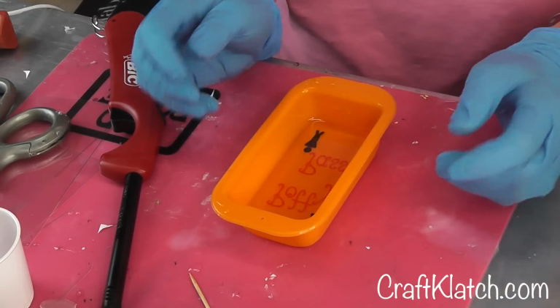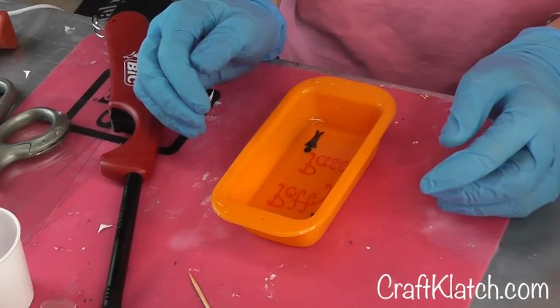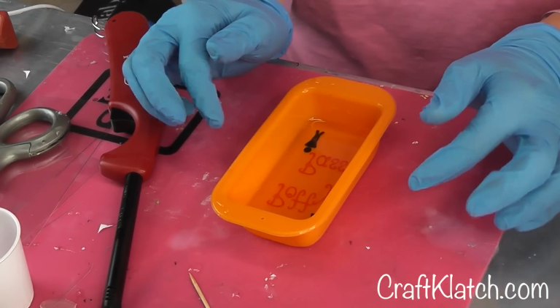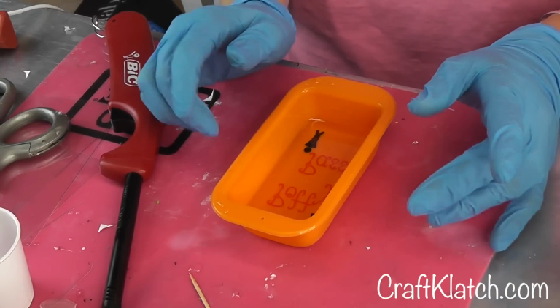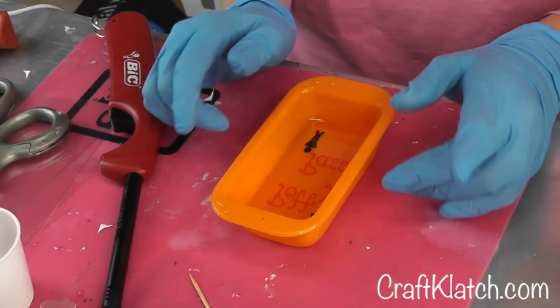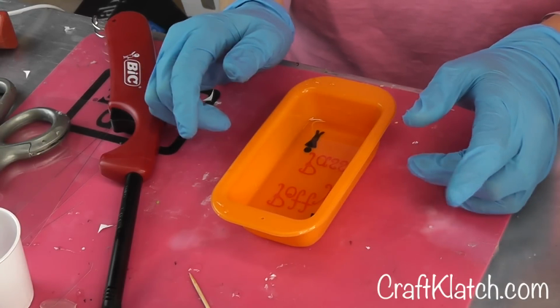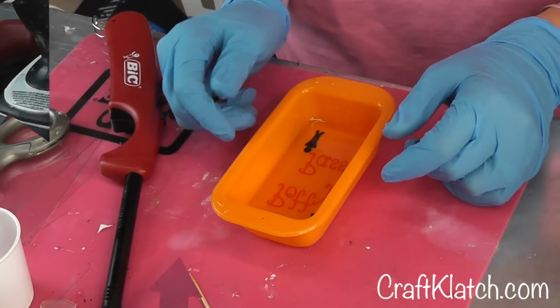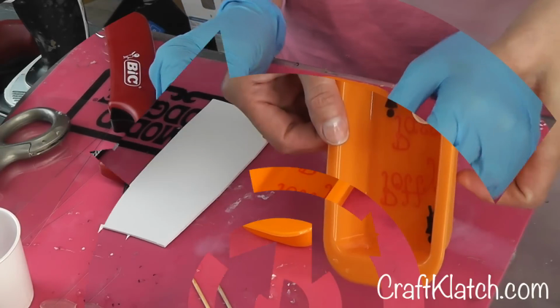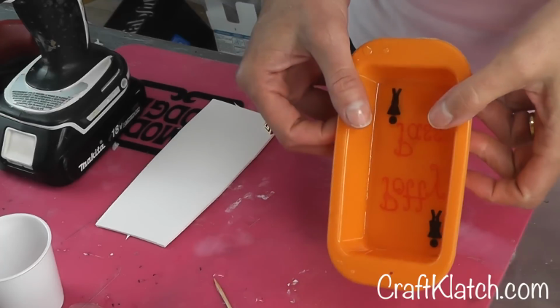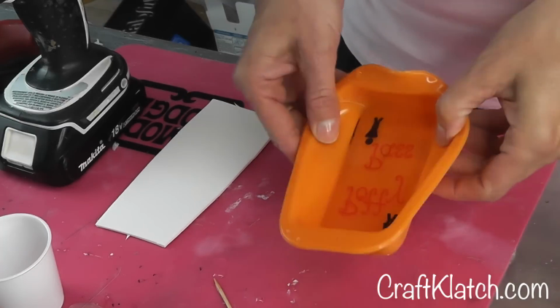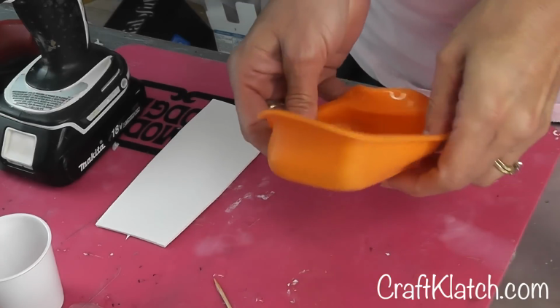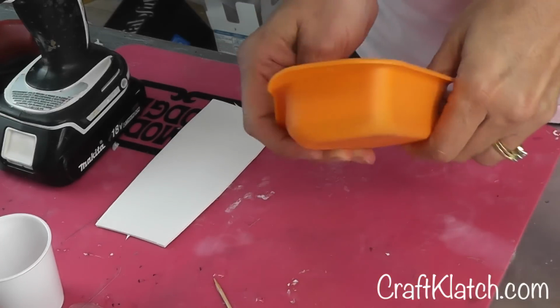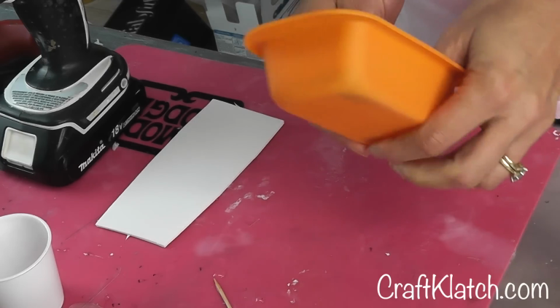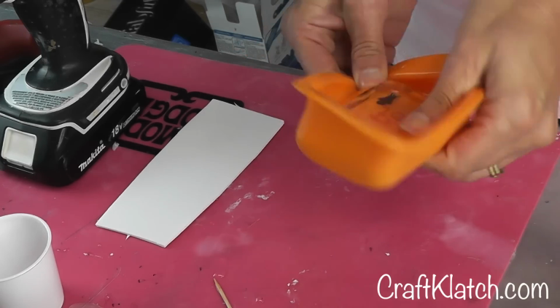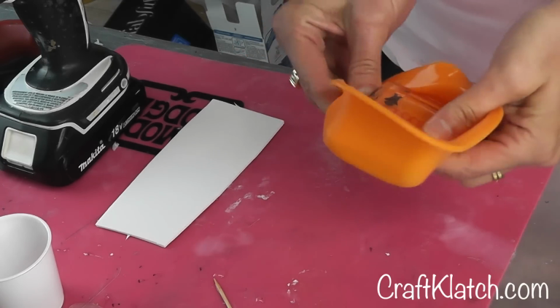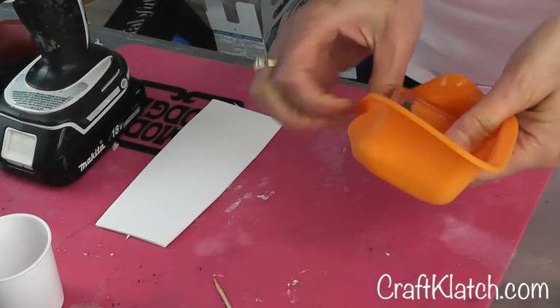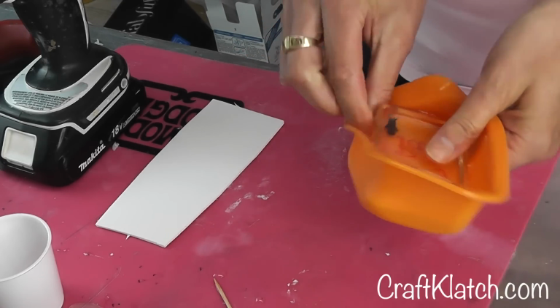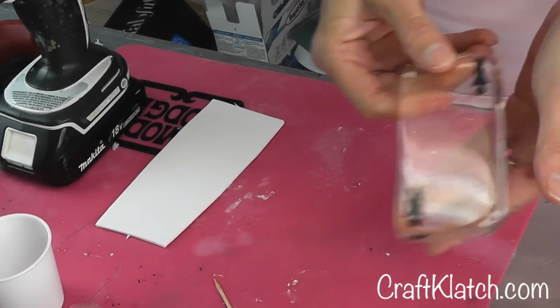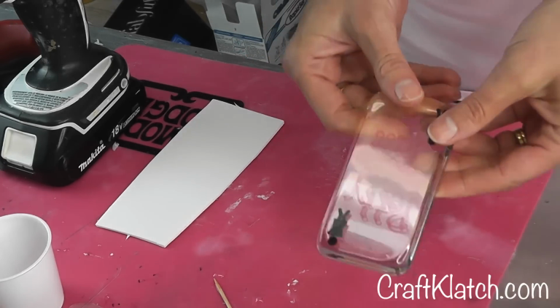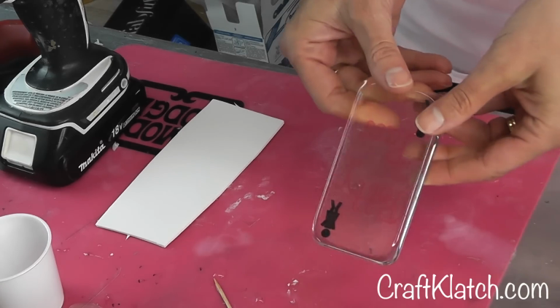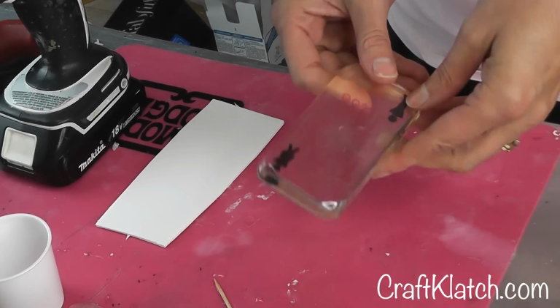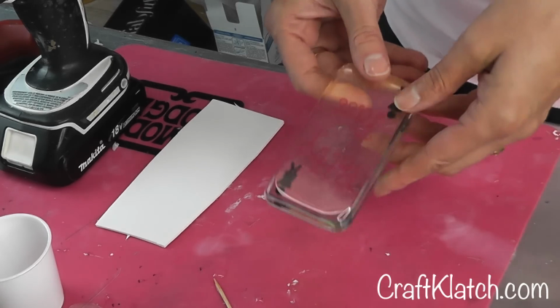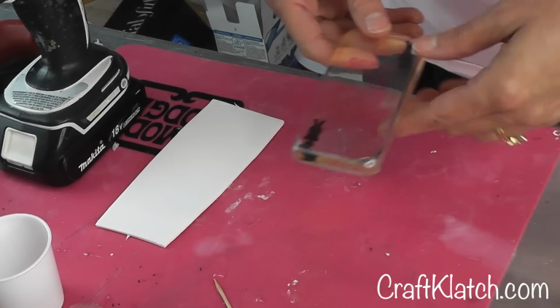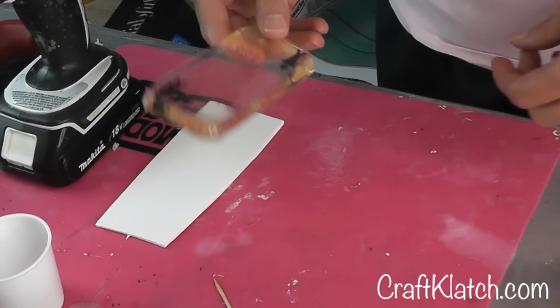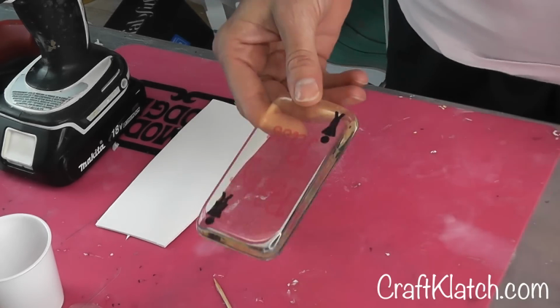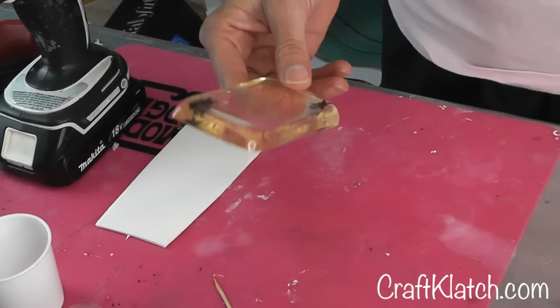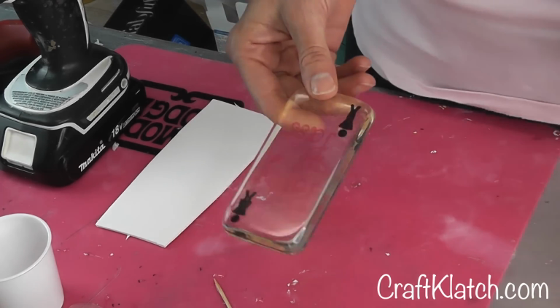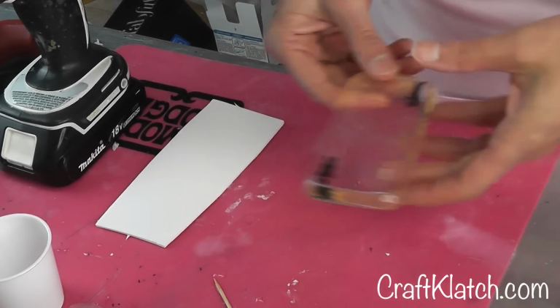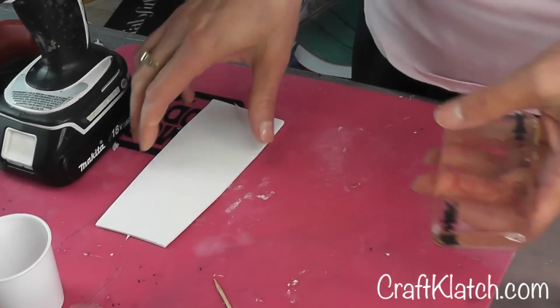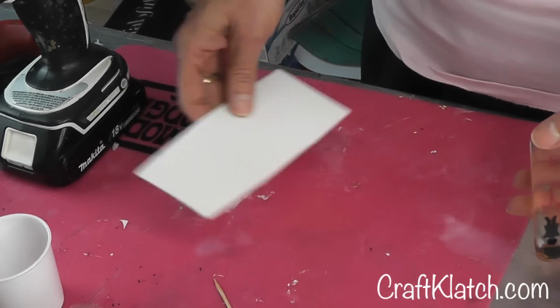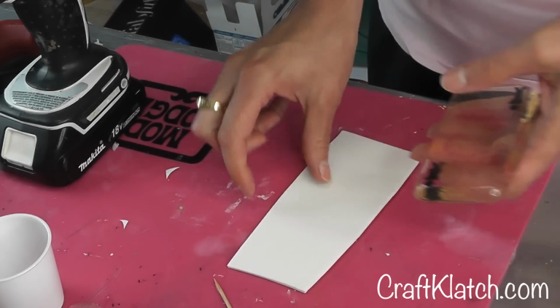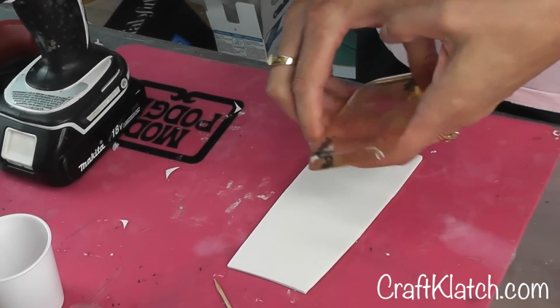And then you're going to want to let this sit a minimum of 12 hours. Our little potty pass has set so we can pop it right out. I went very plain on this, but remember you can do any color, any style, add all kinds of clip art and all kinds of things to it.